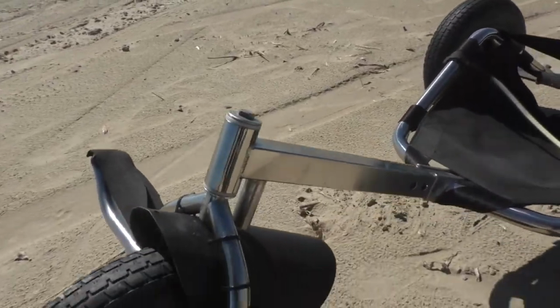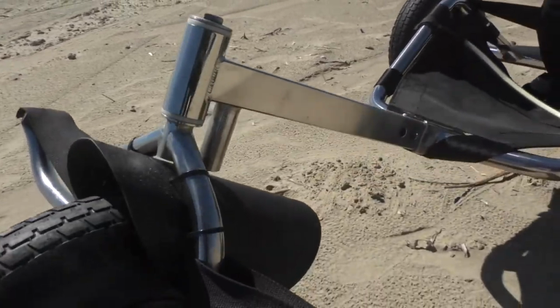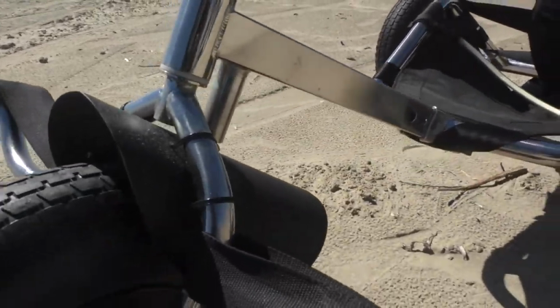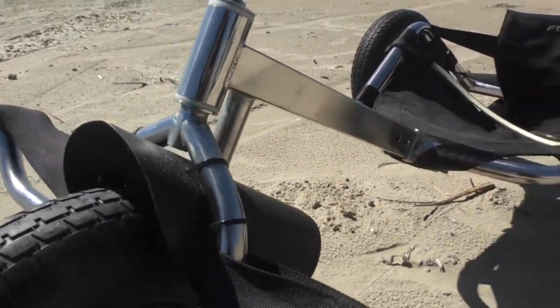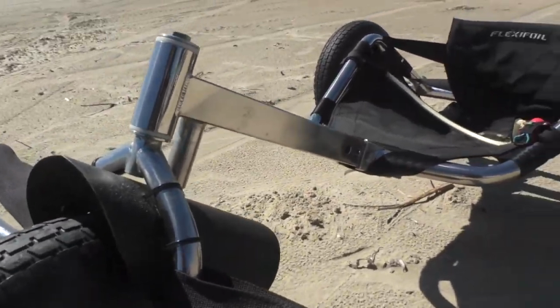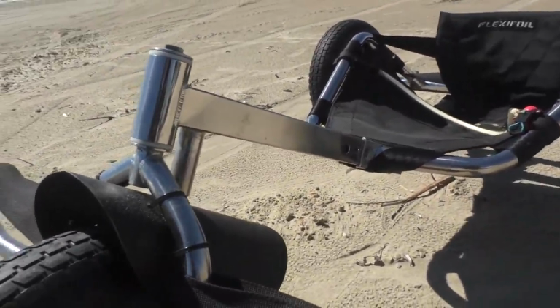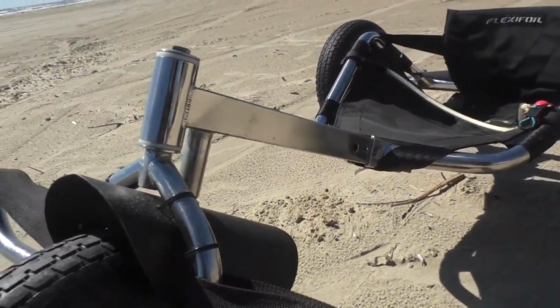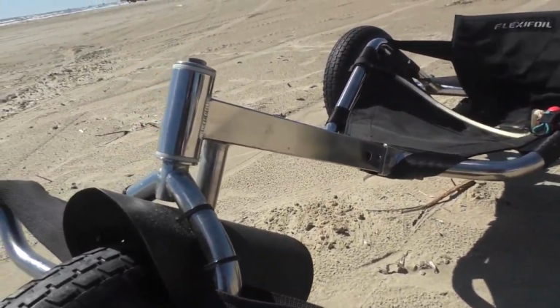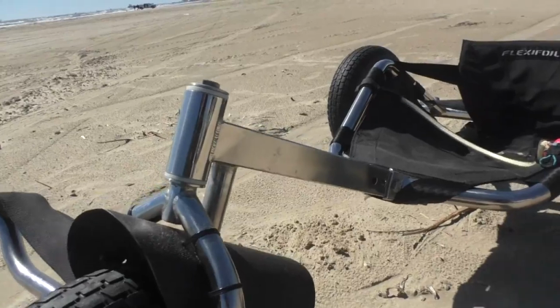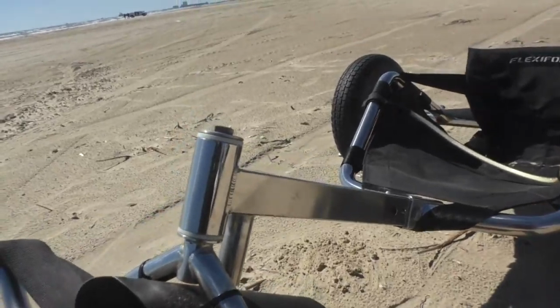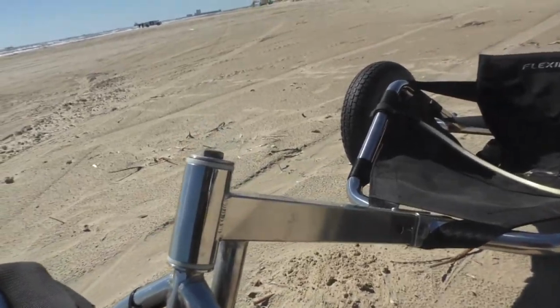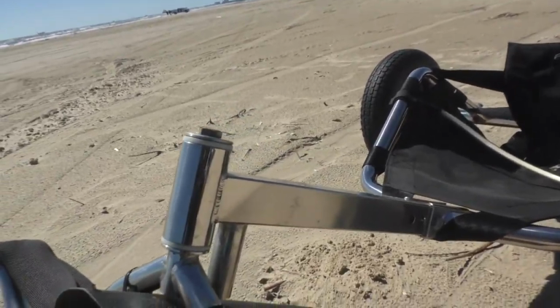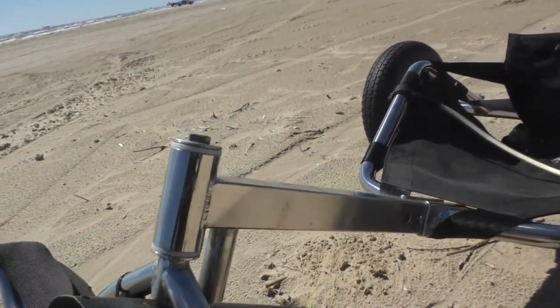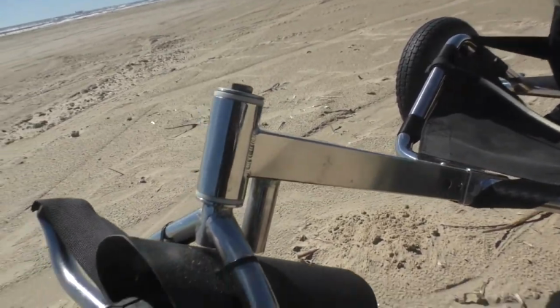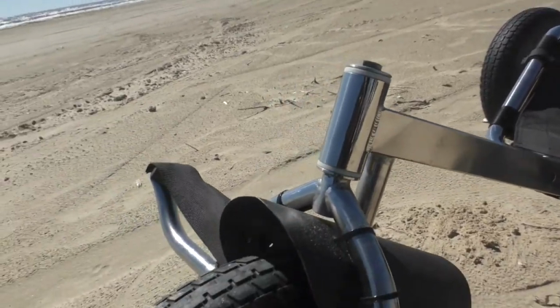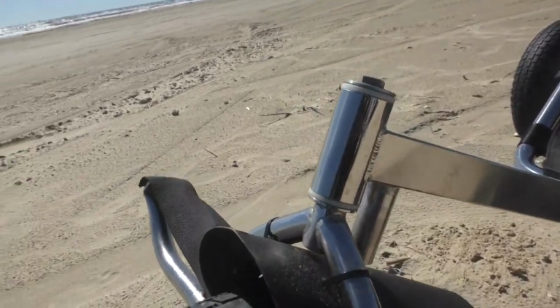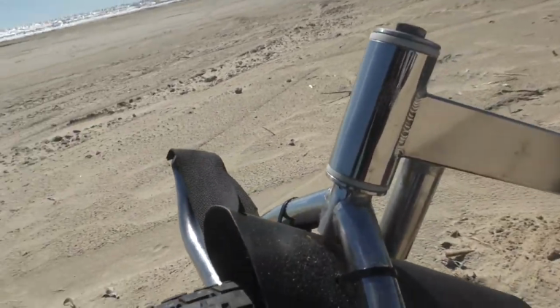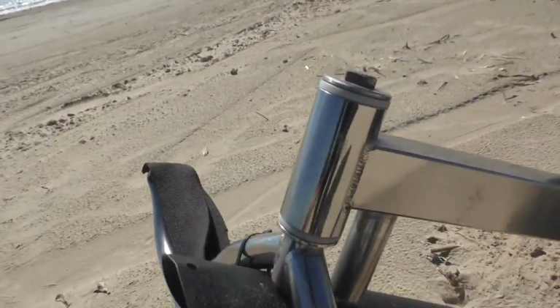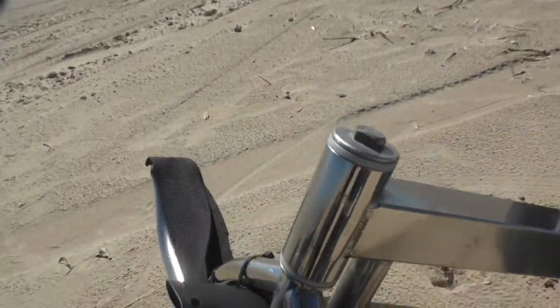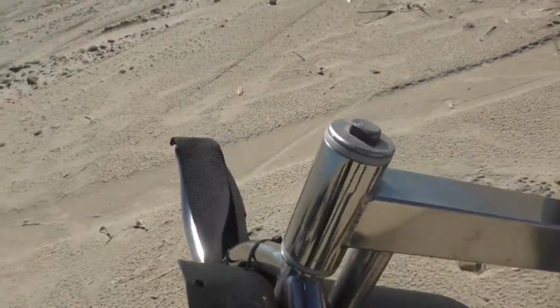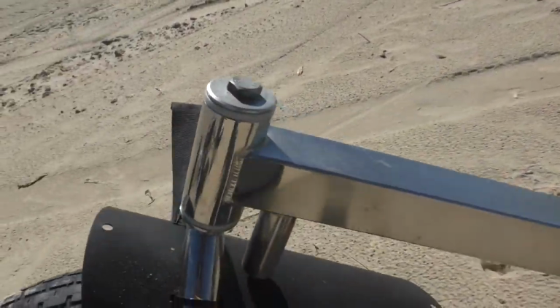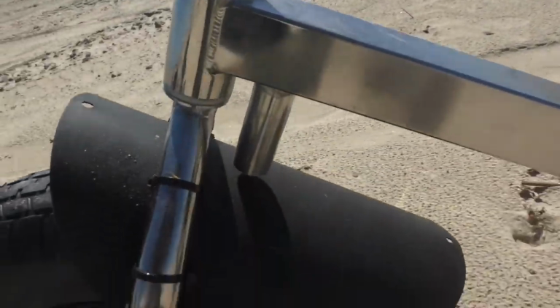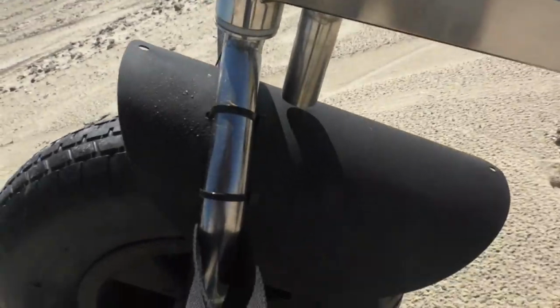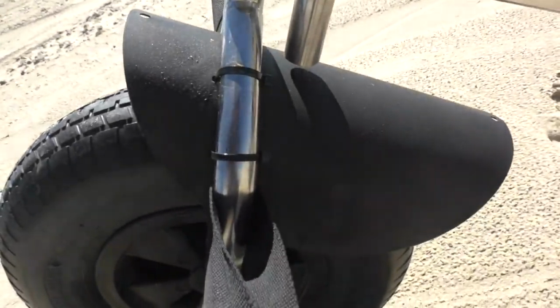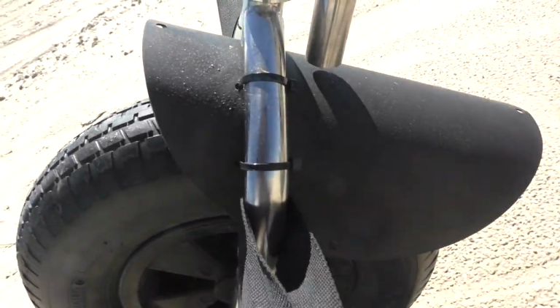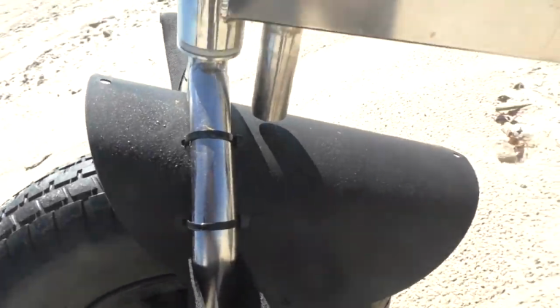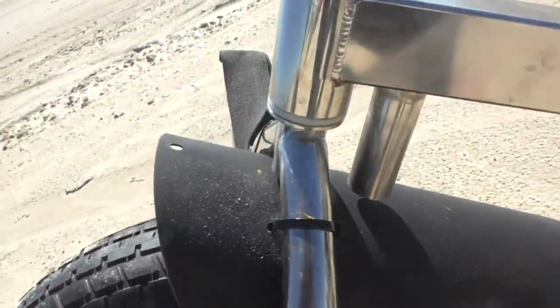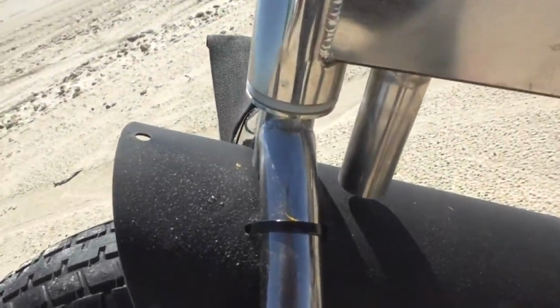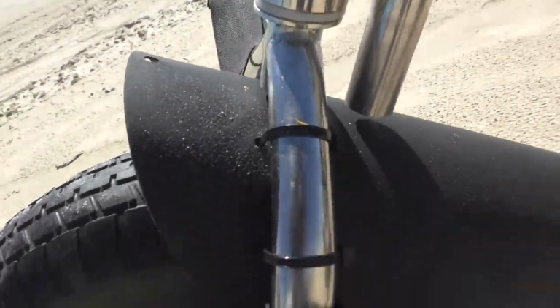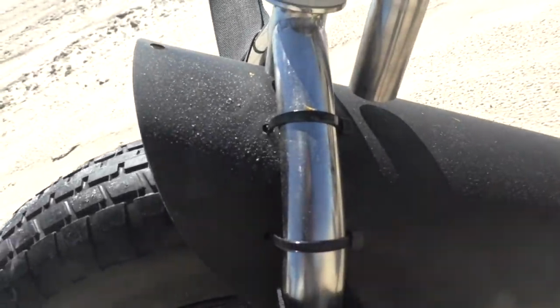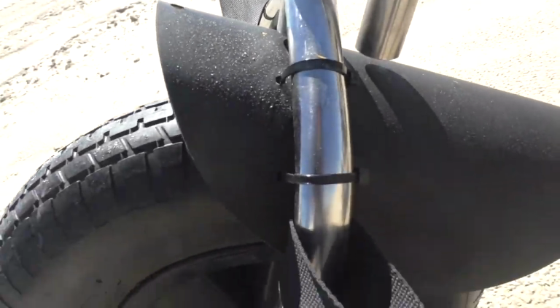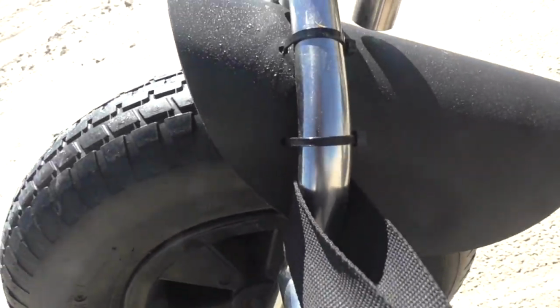I built a kite buggy fender out of a sign. I painted it black. You can kind of see where you bend it in half. I tie wrapped it in four points.